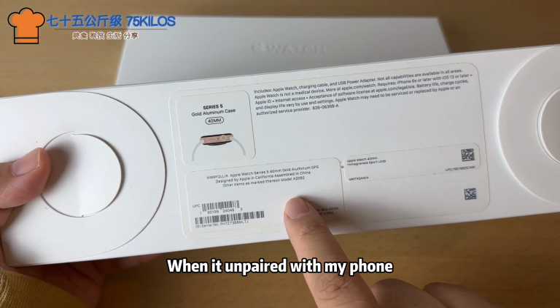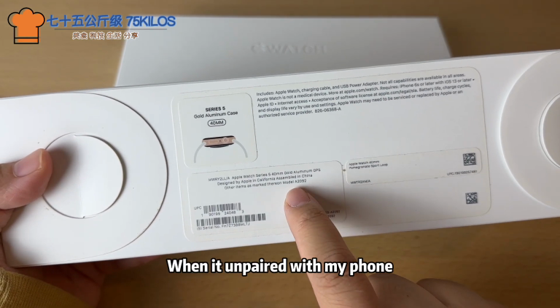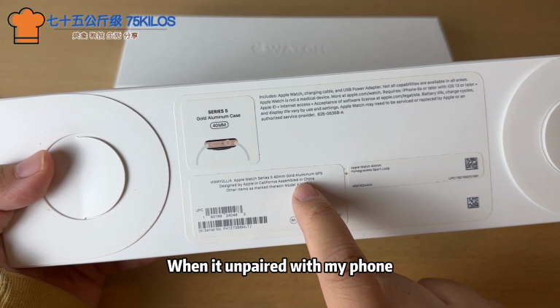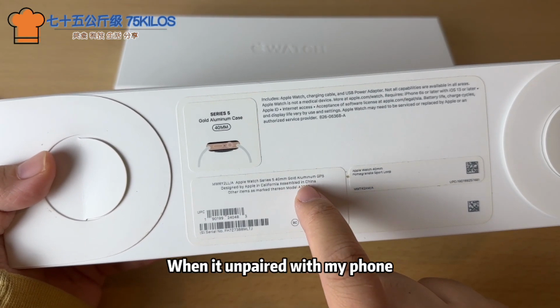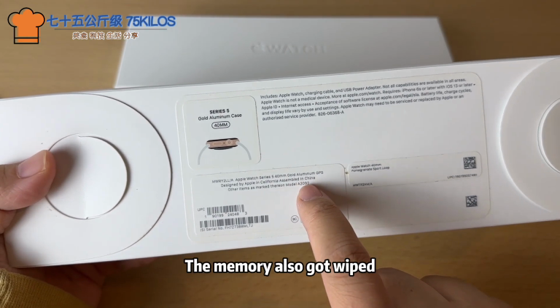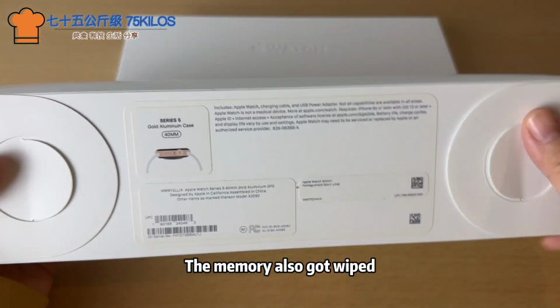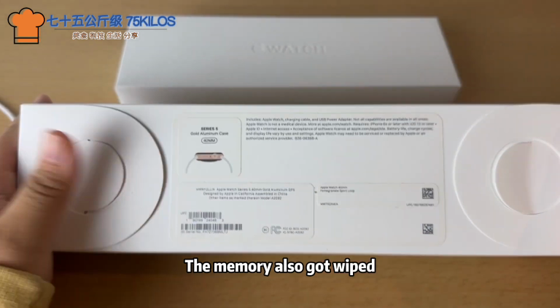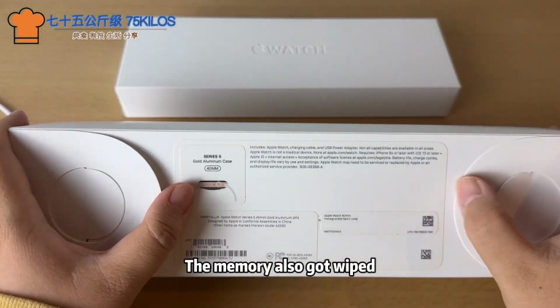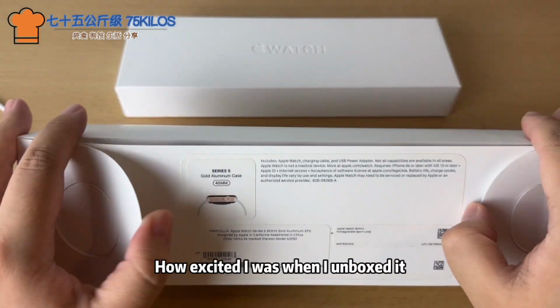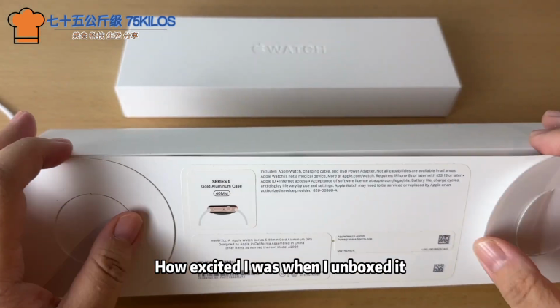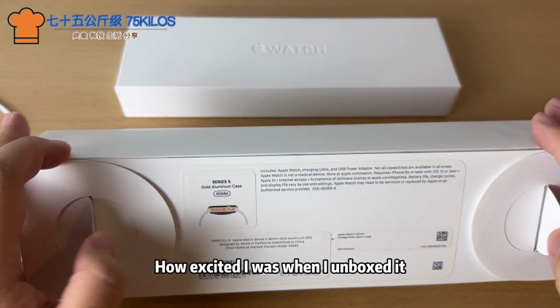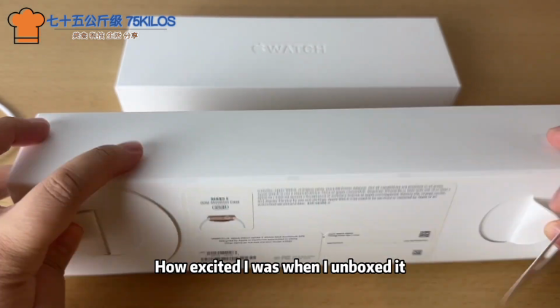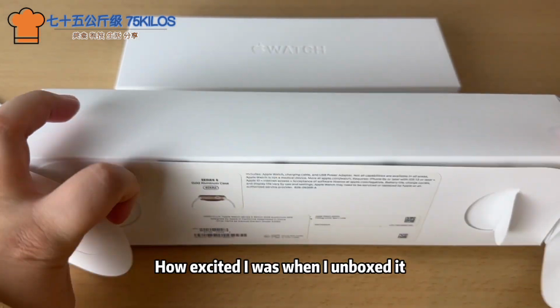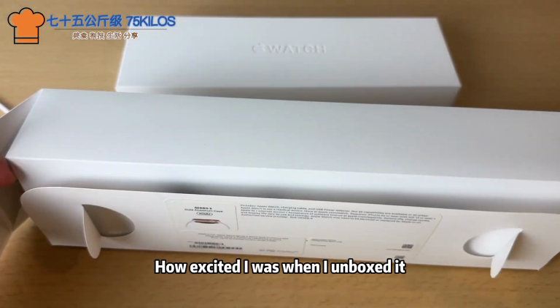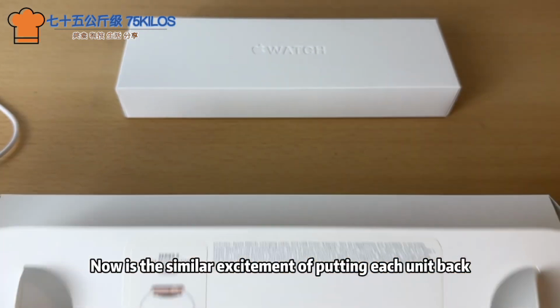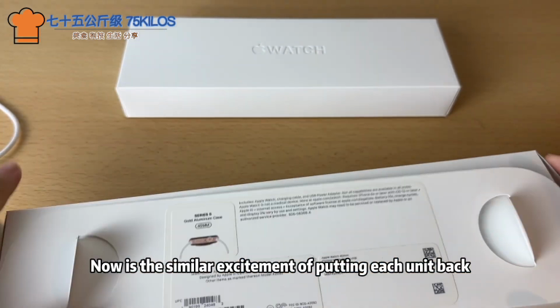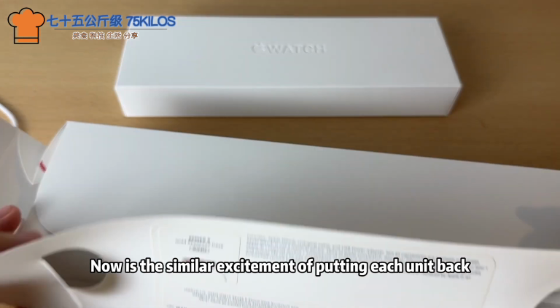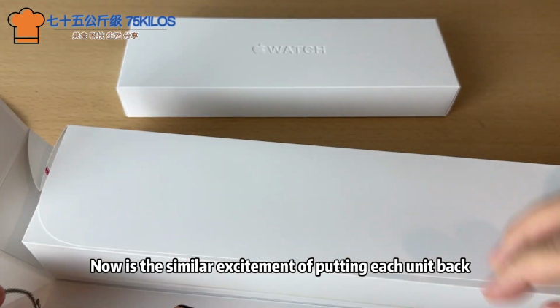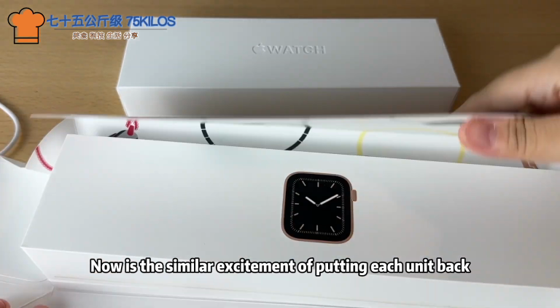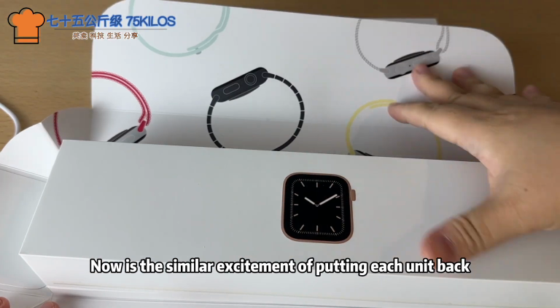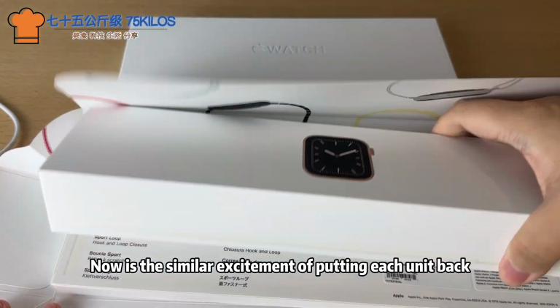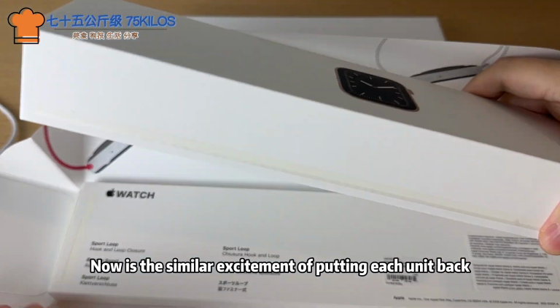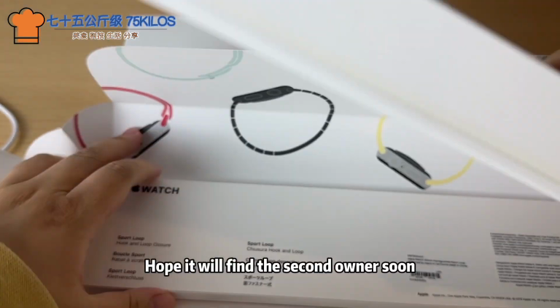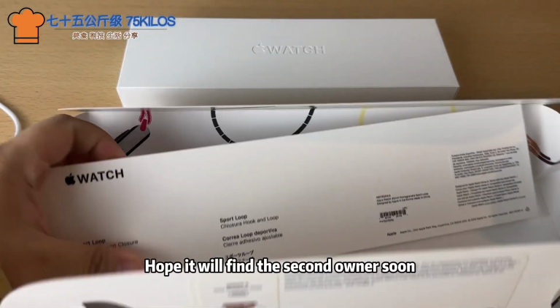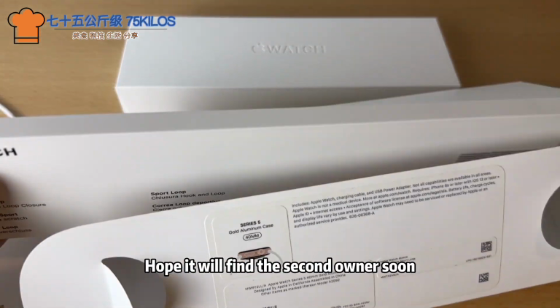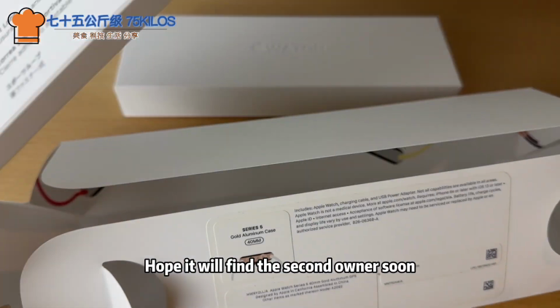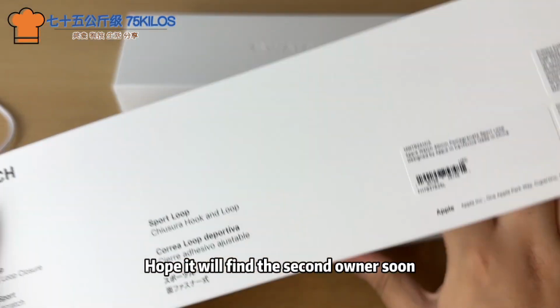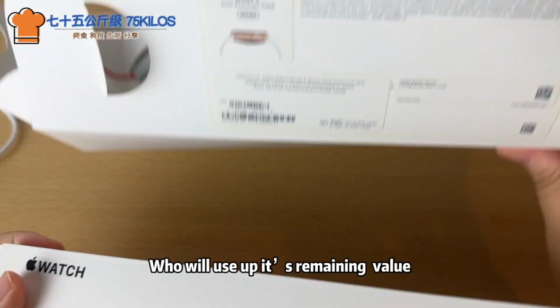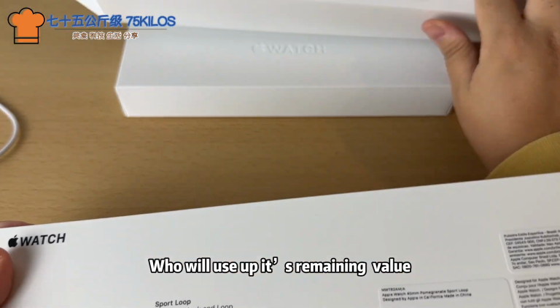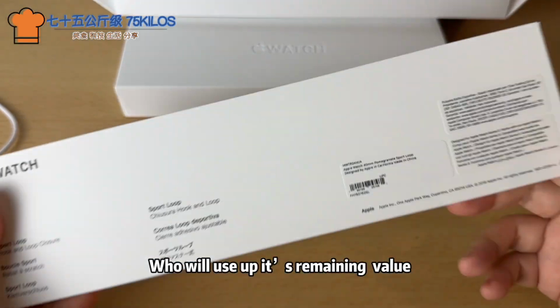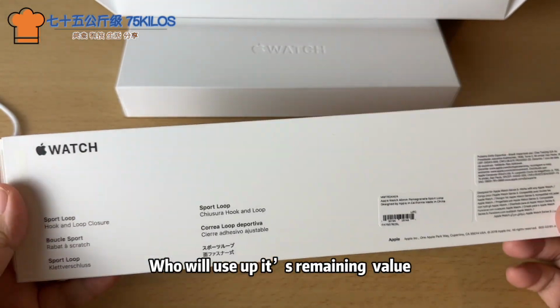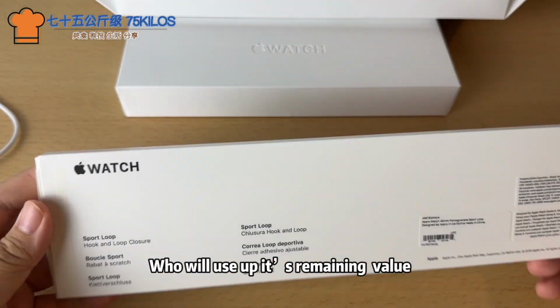When I unpaired it from my phone, the memory also got wiped. How excited I was when I first unboxed it — now there's a similar excitement putting each unit back in the box. I hope it will find a second owner soon who will use up its remaining value.